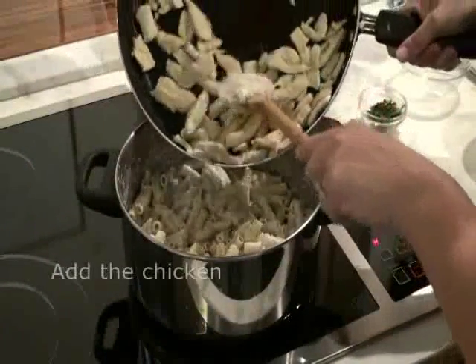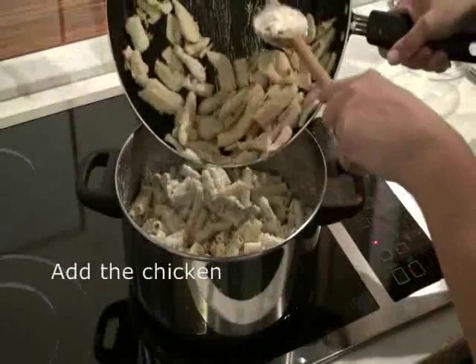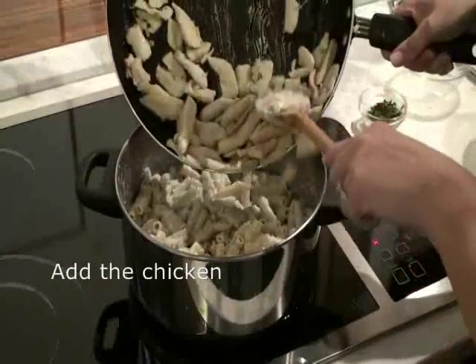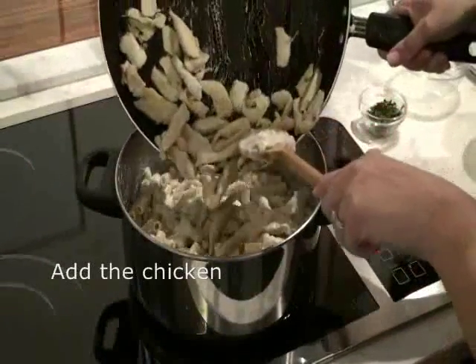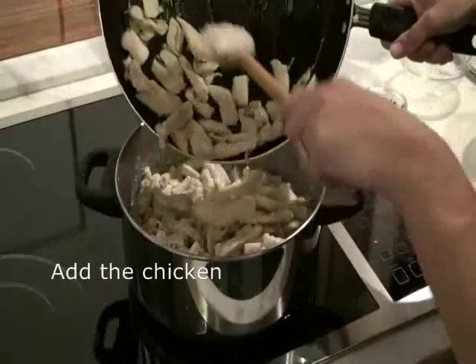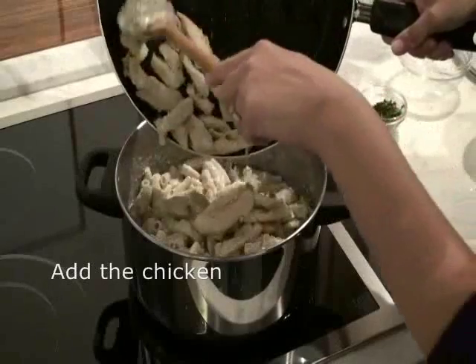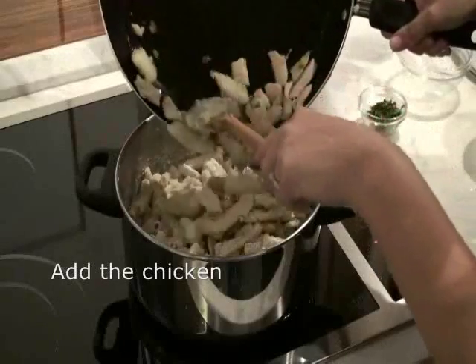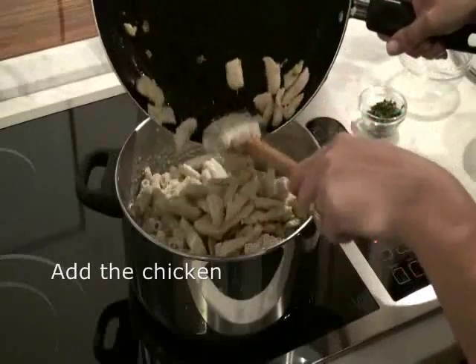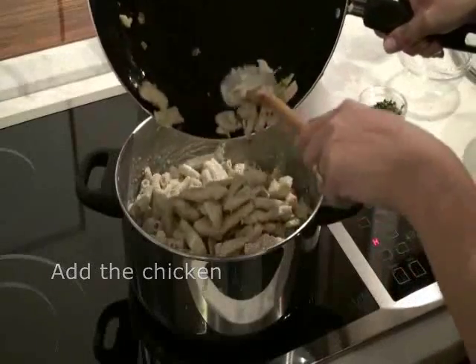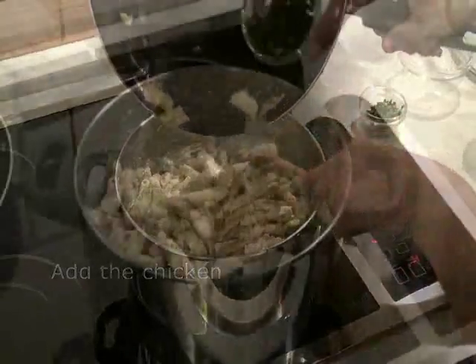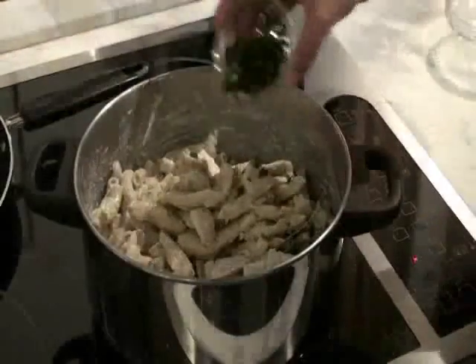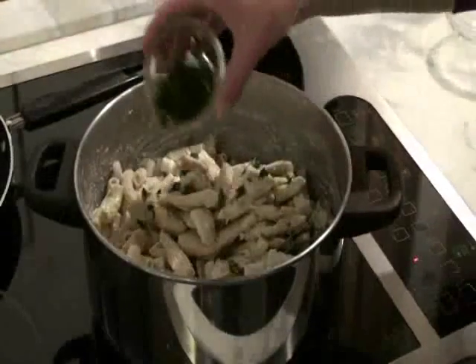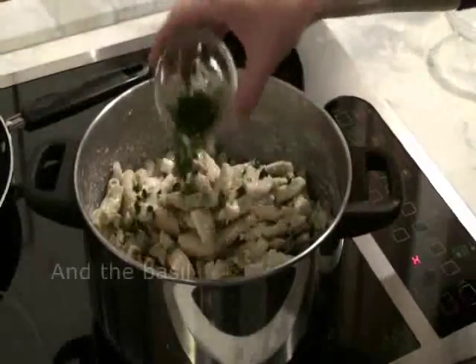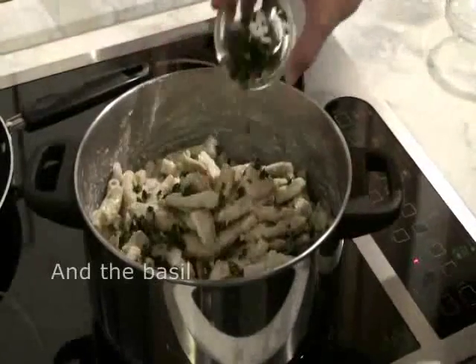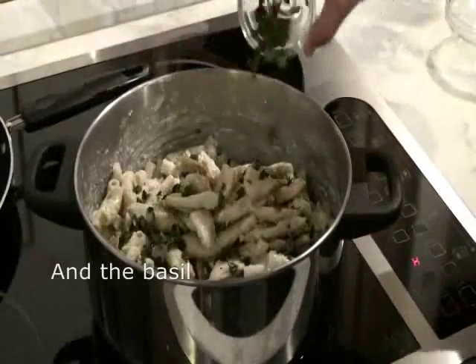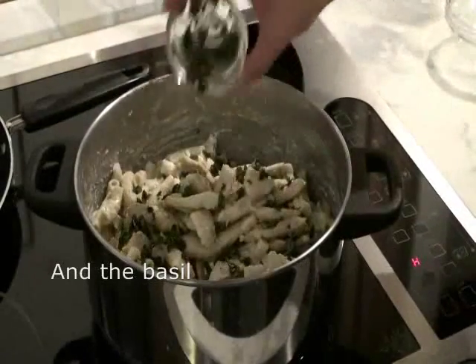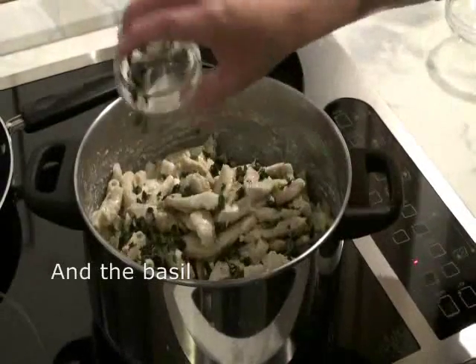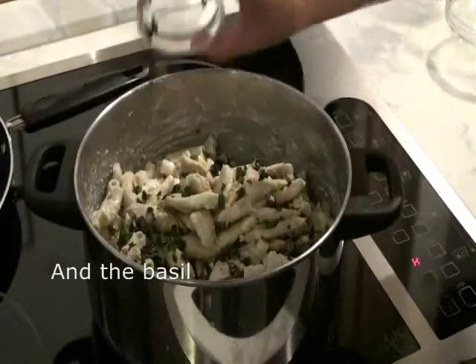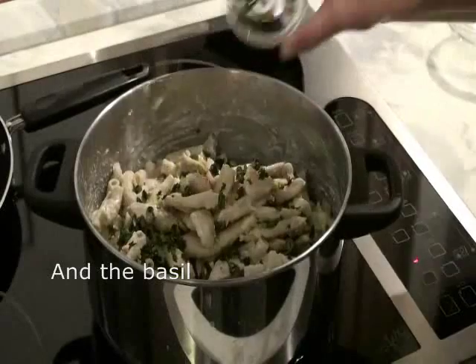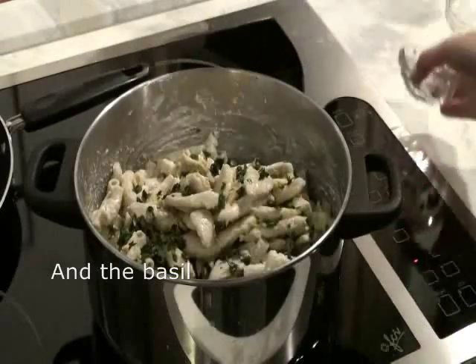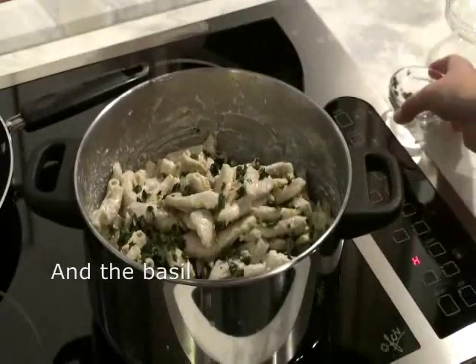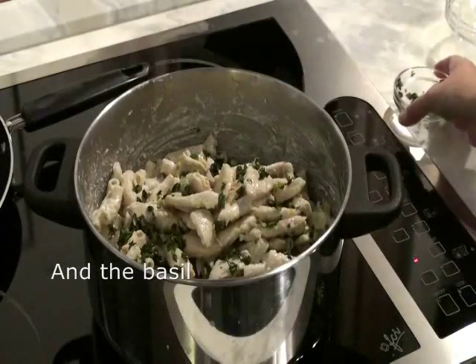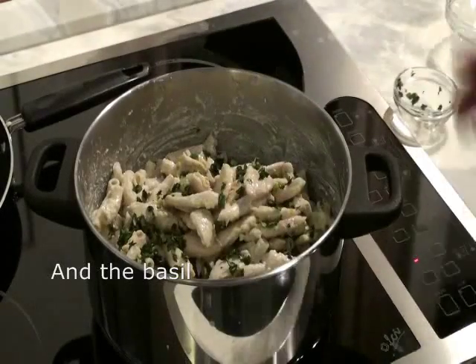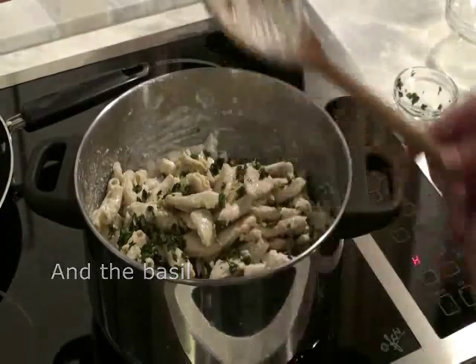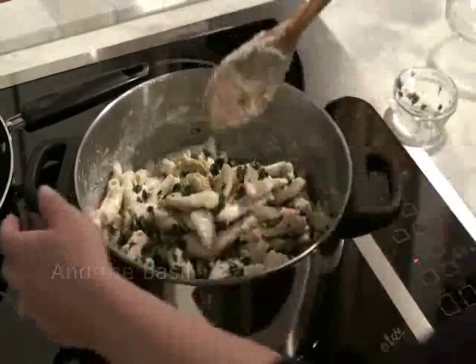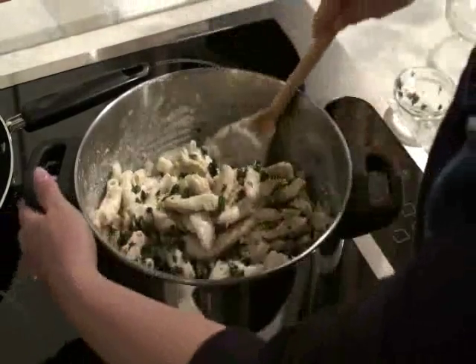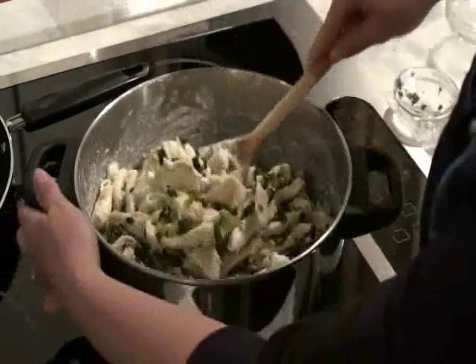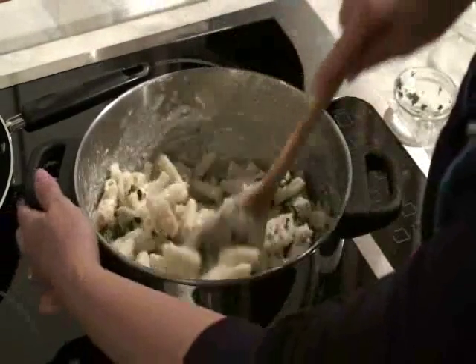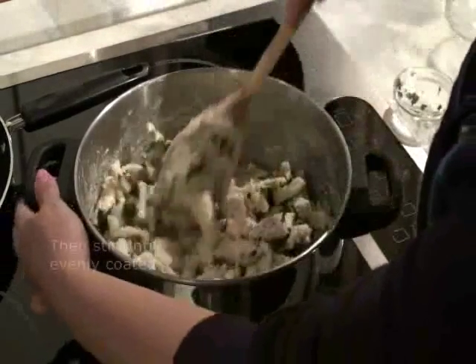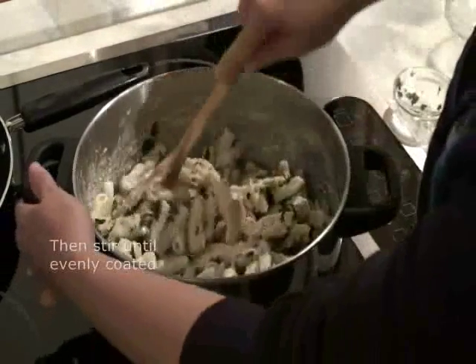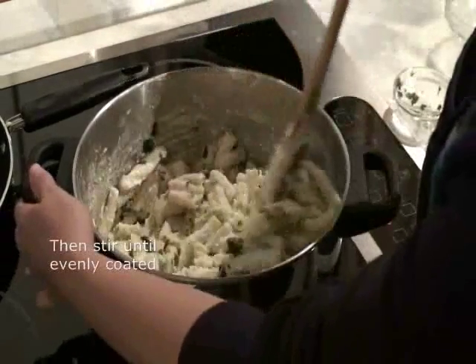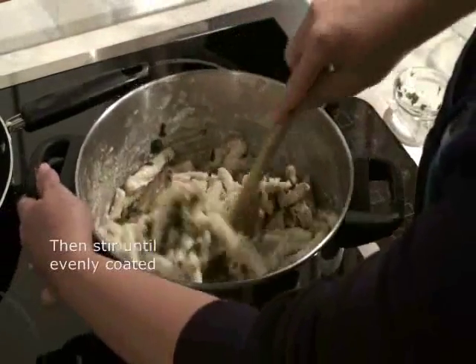Add the pre-cooked chicken. Add the fresh basil and toss the pasta gently. If the pasta seems dry, add more cream.